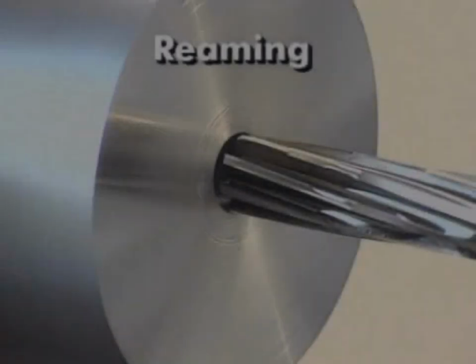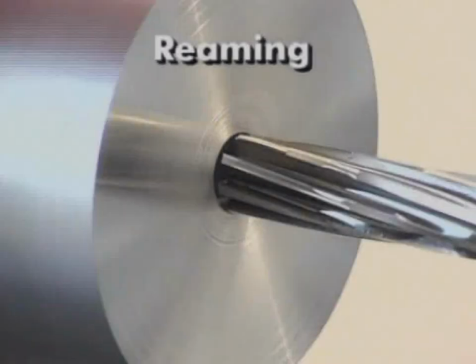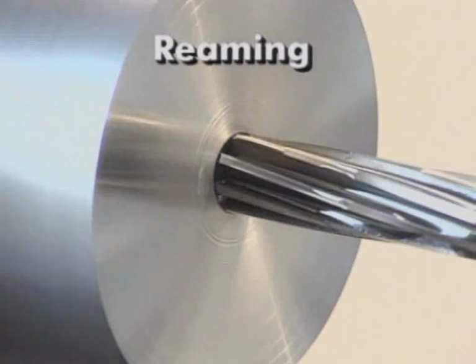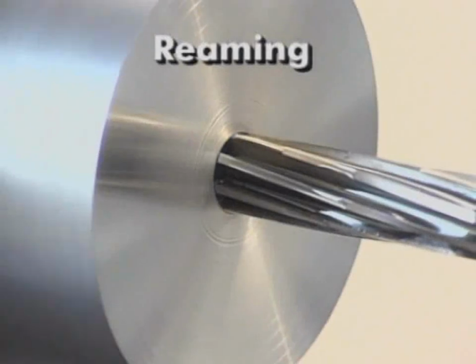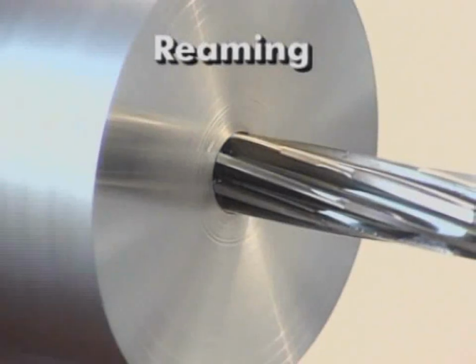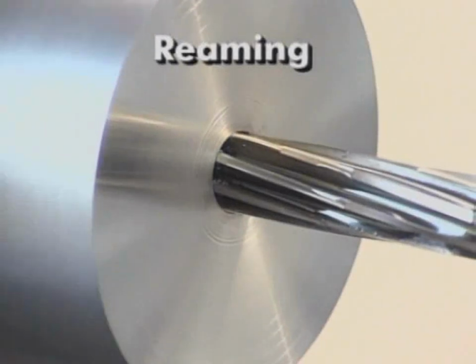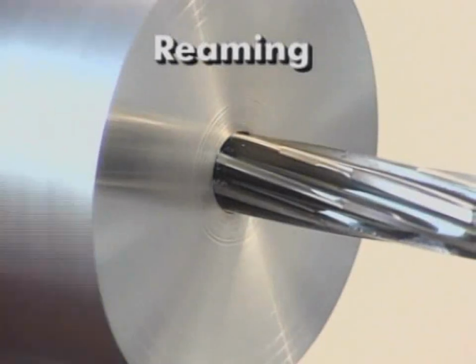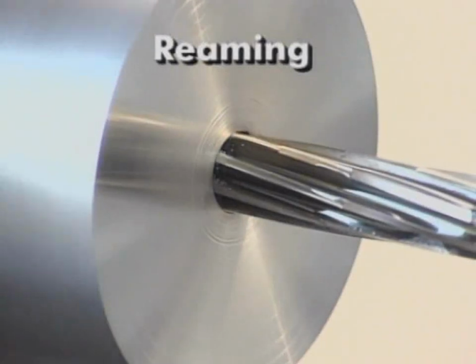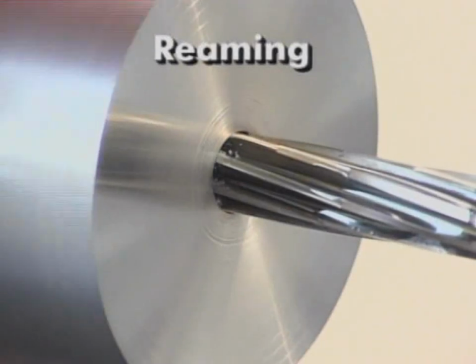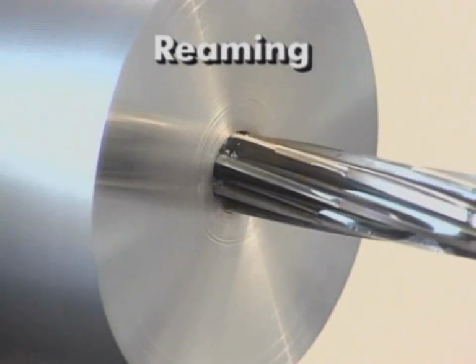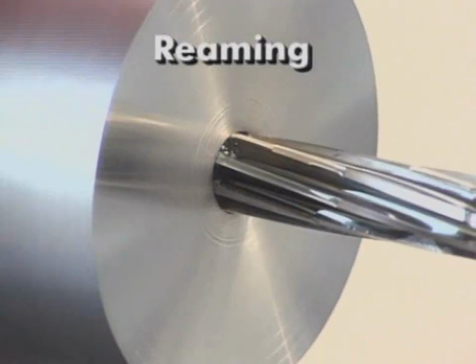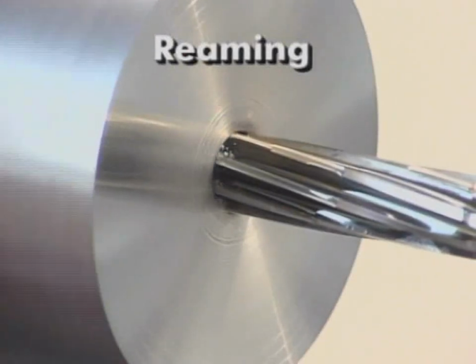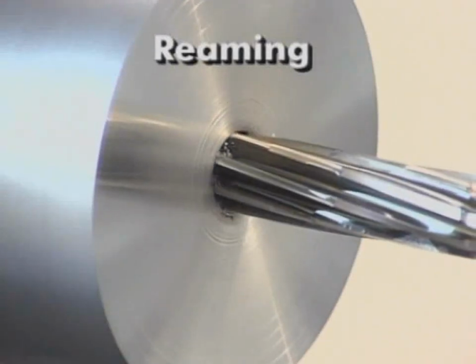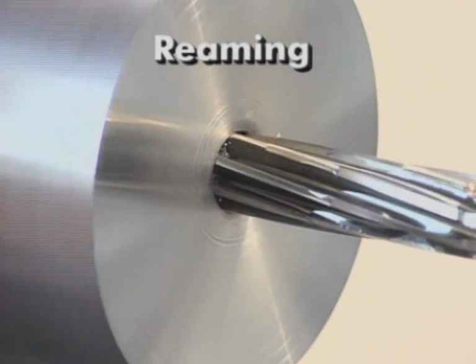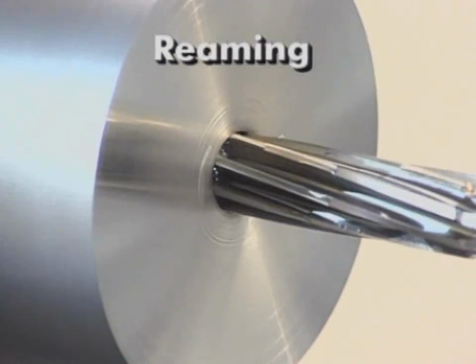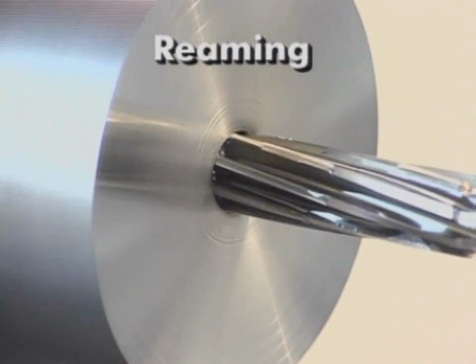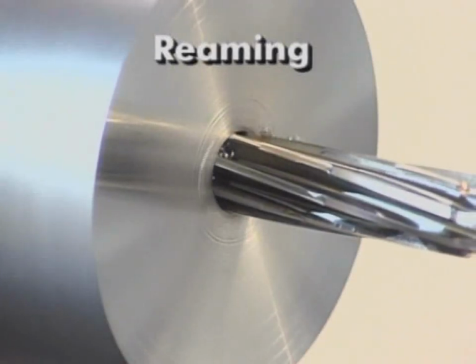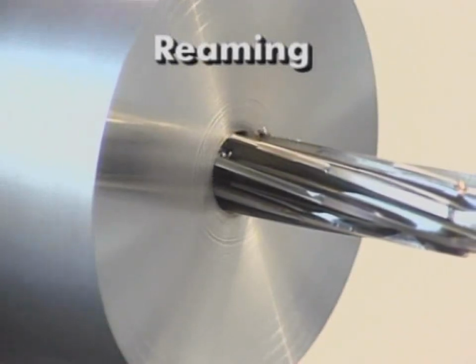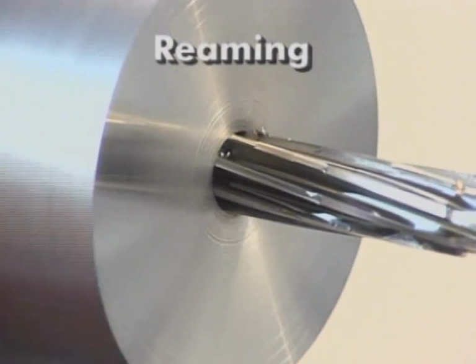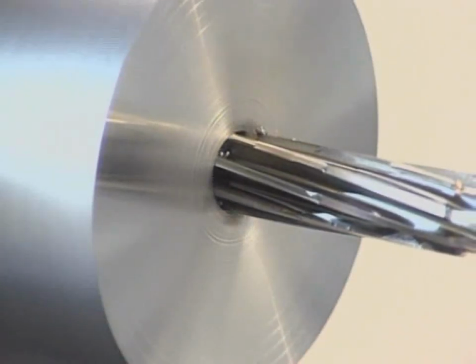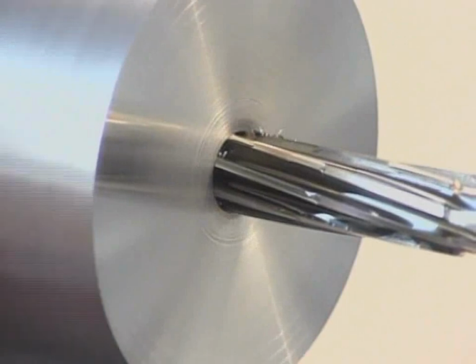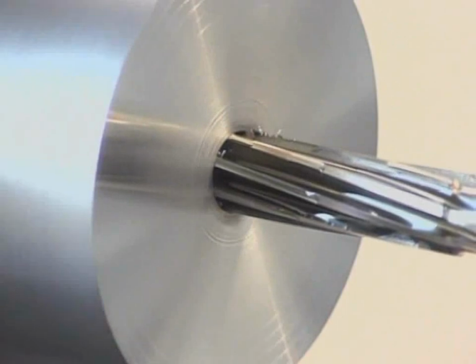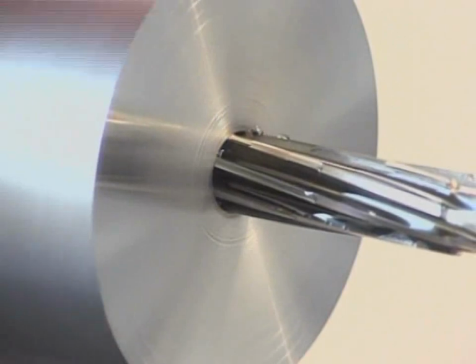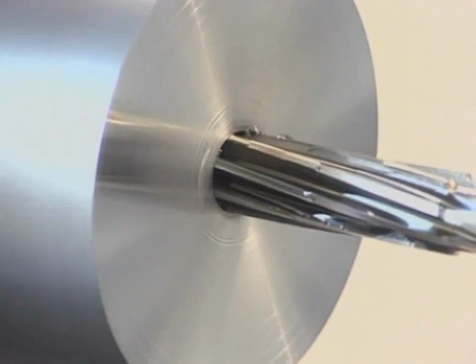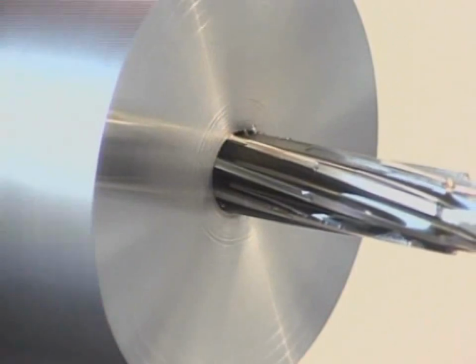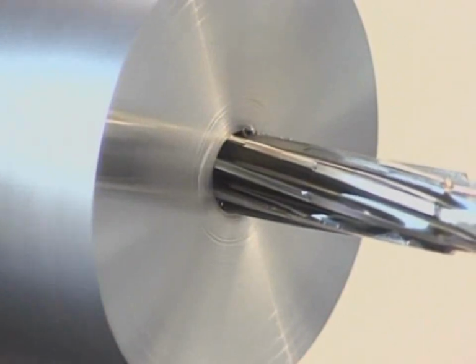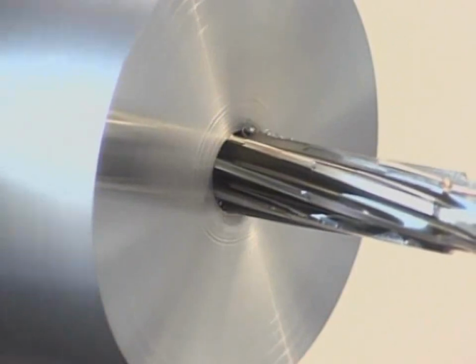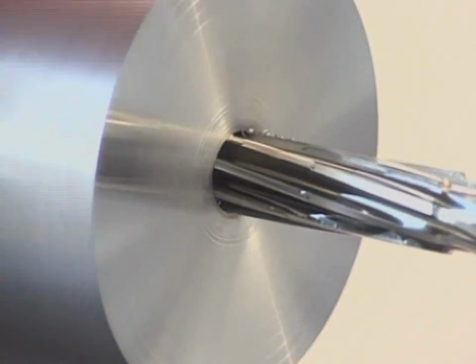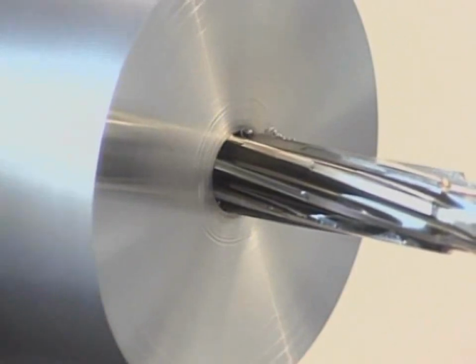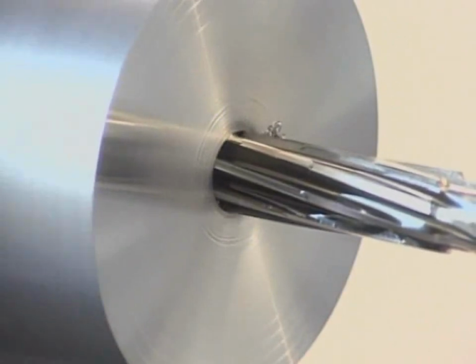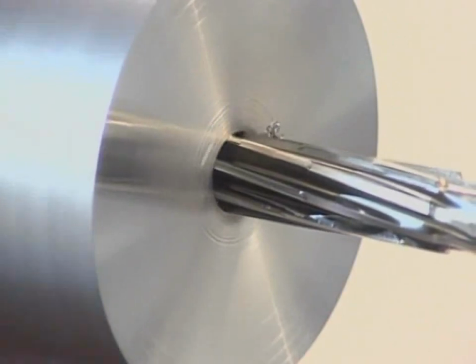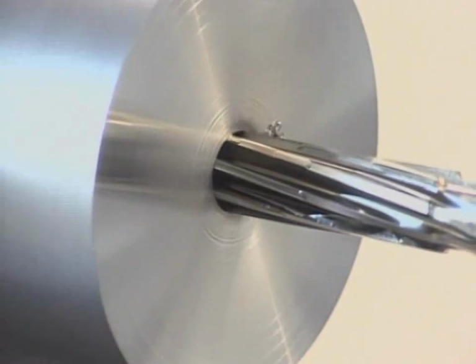Reaming enlarges and finishes a previously drilled hole by removing a small amount of material with a rotating fluted tool of the desired hole diameter.